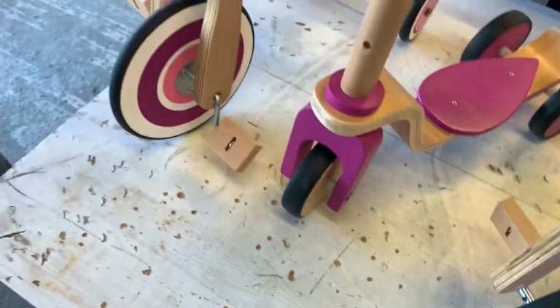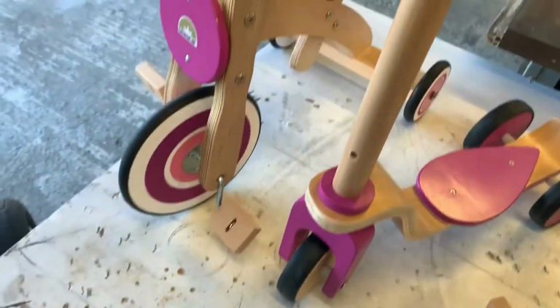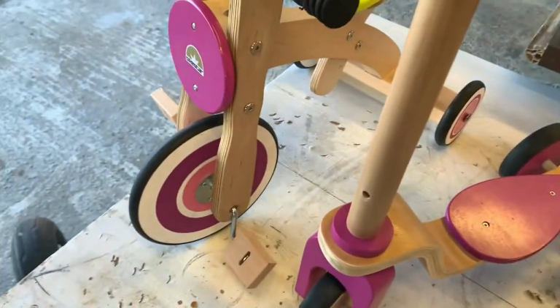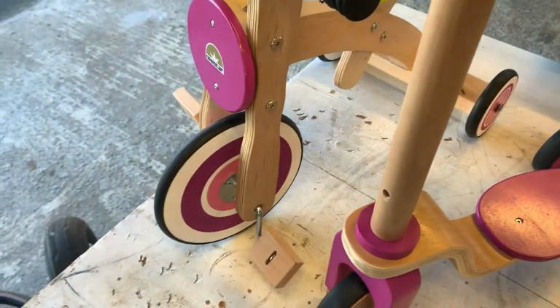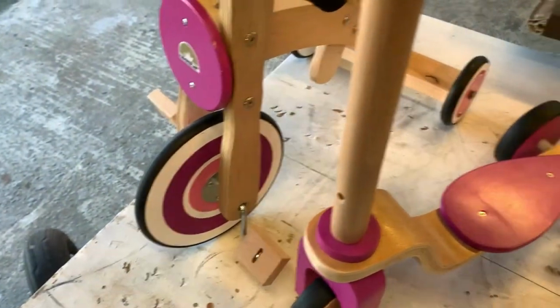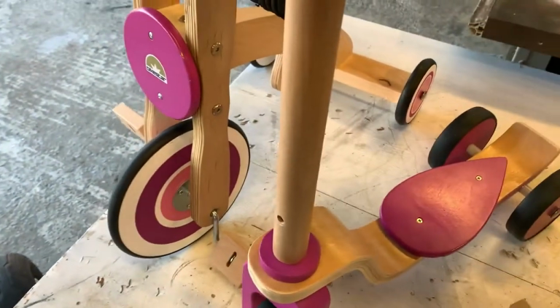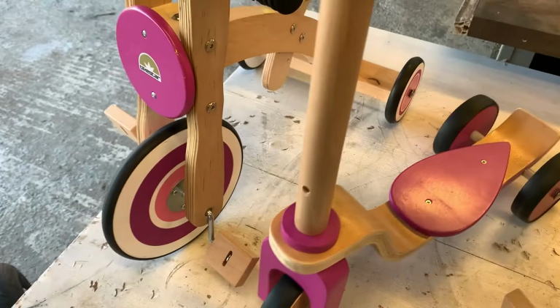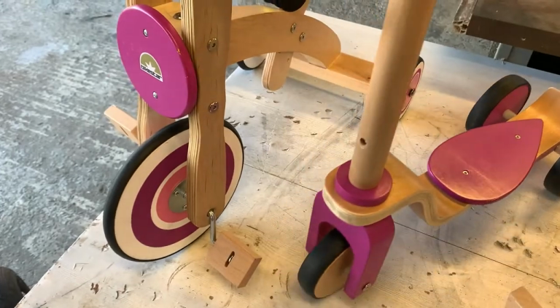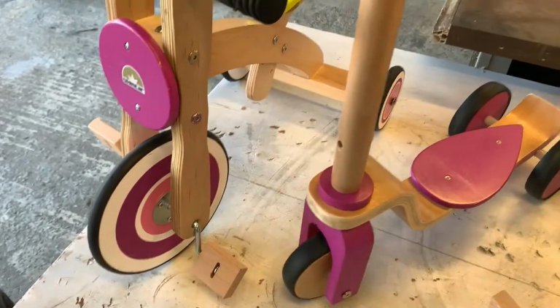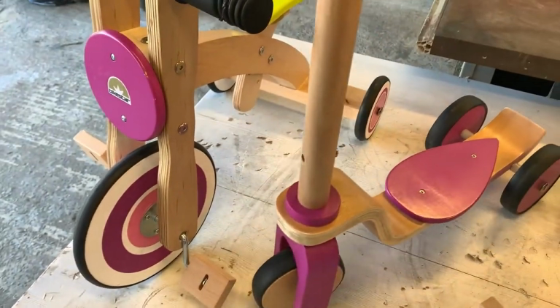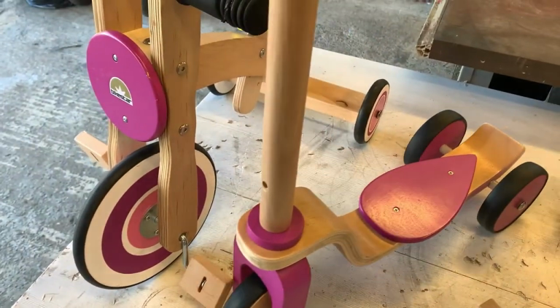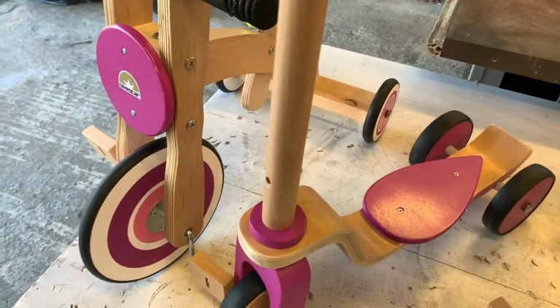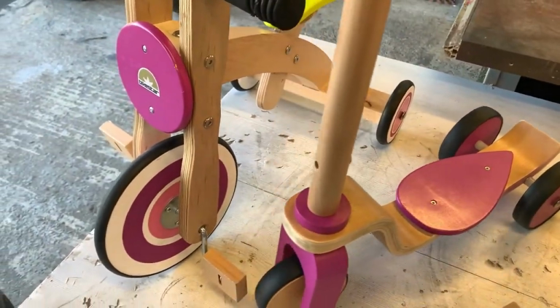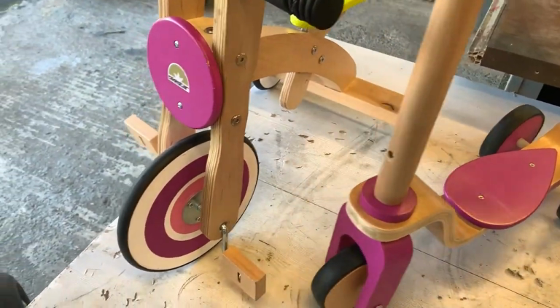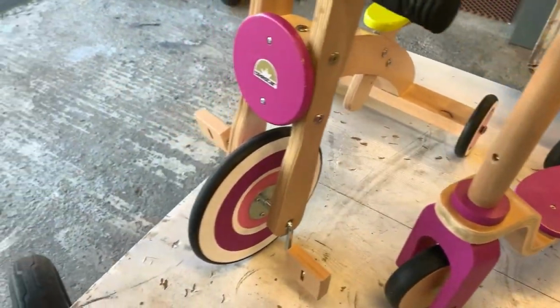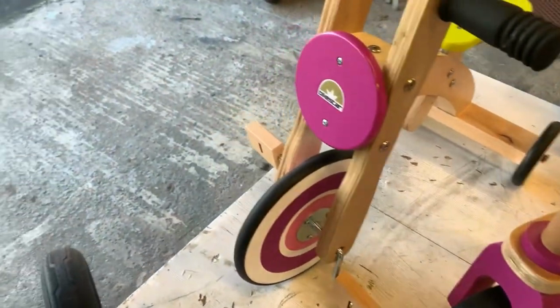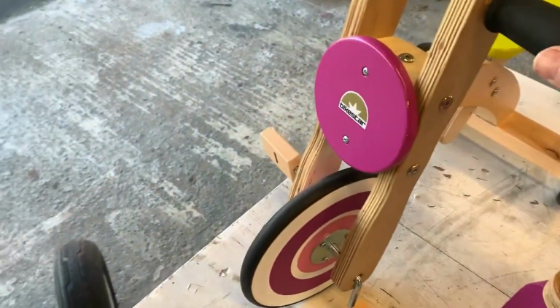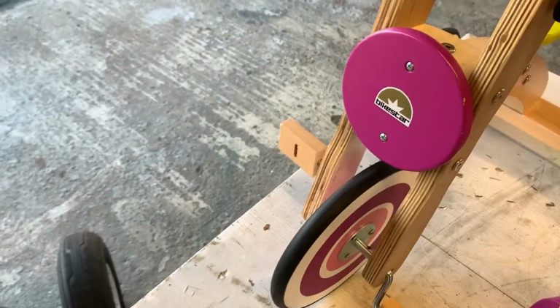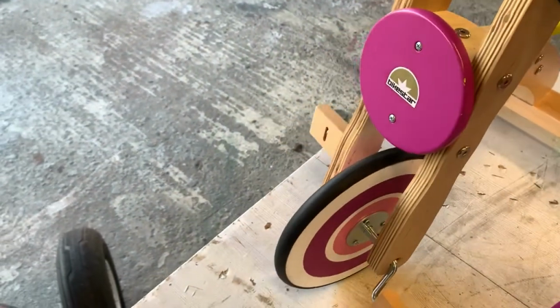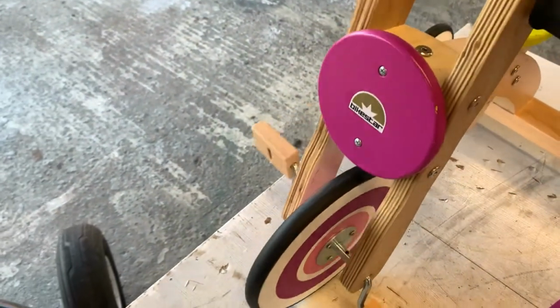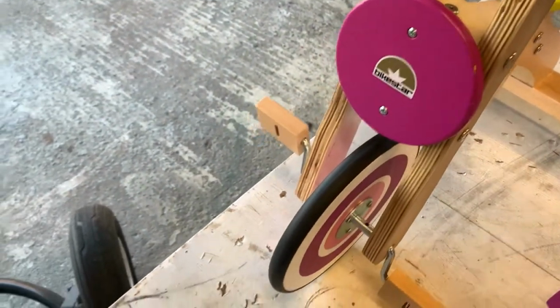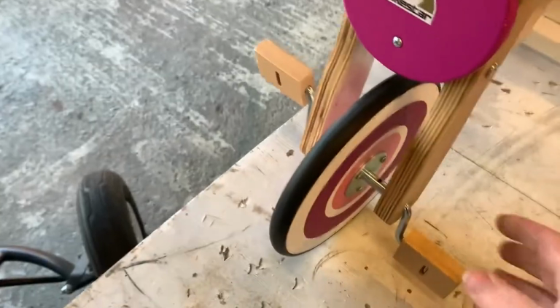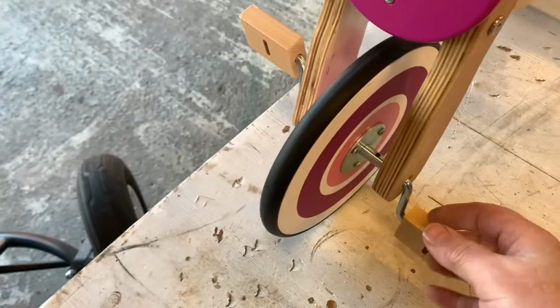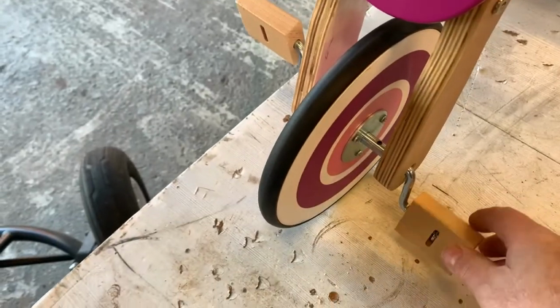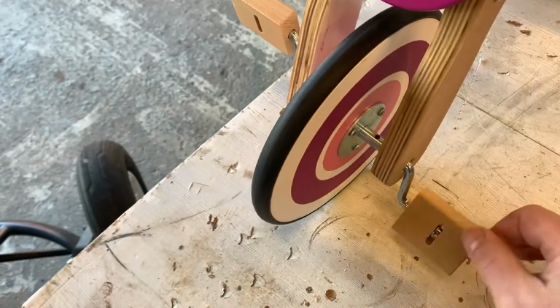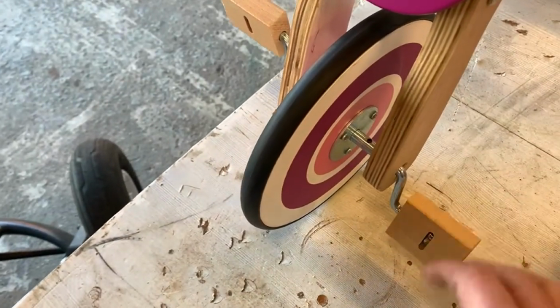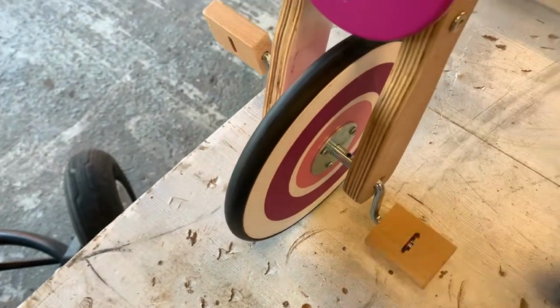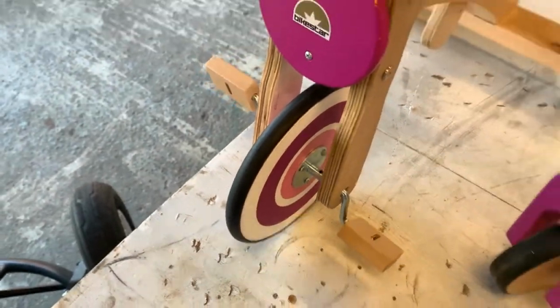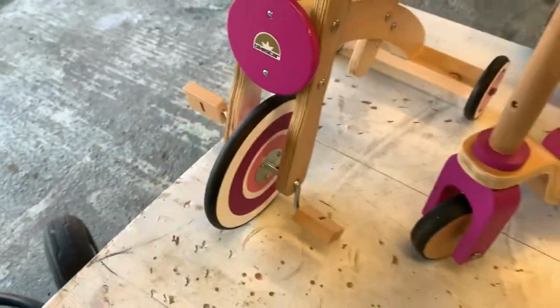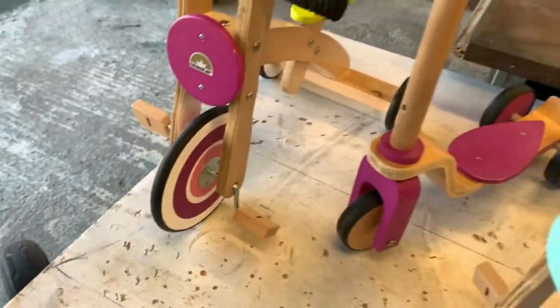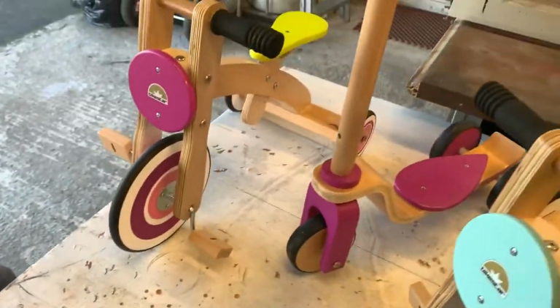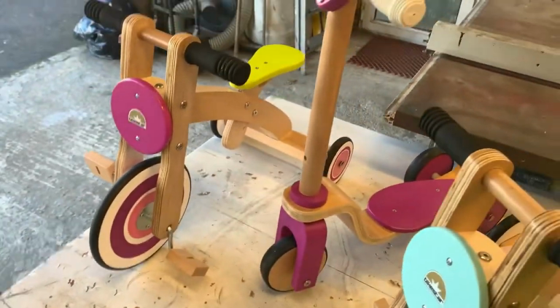I've got the wooden pink scooters. Same with the trikes — pink trike. The wooden pedals. That's seen to be a popular one too.